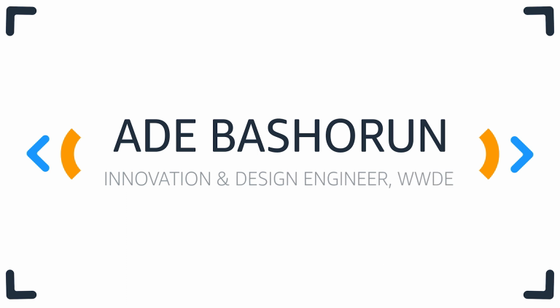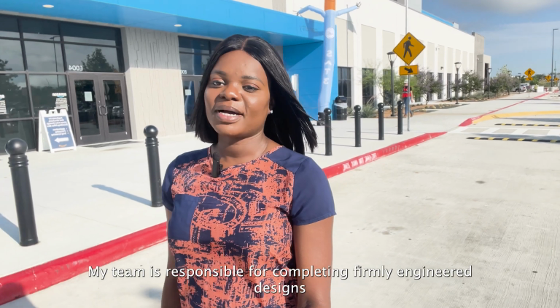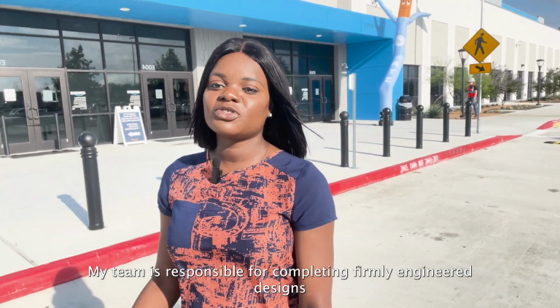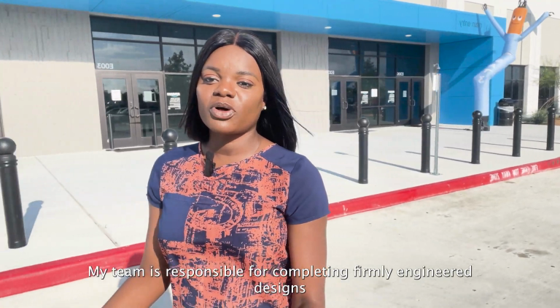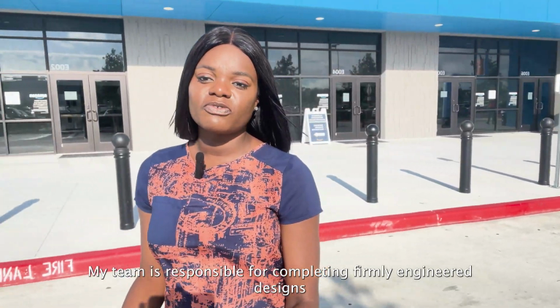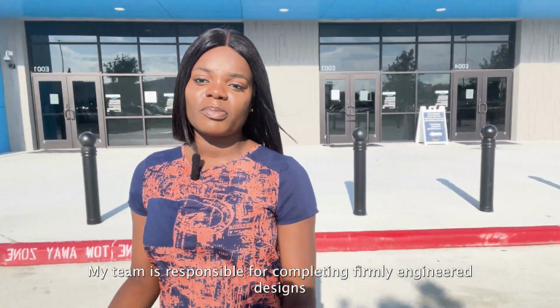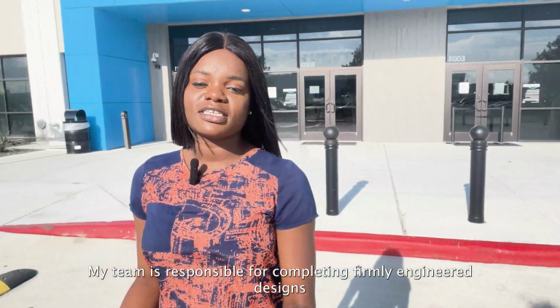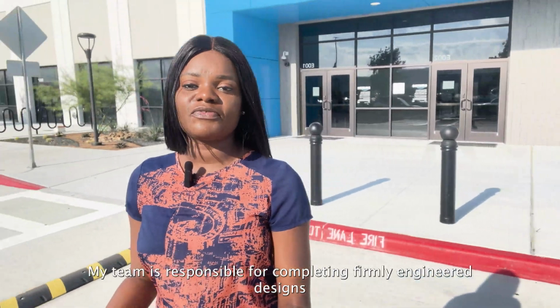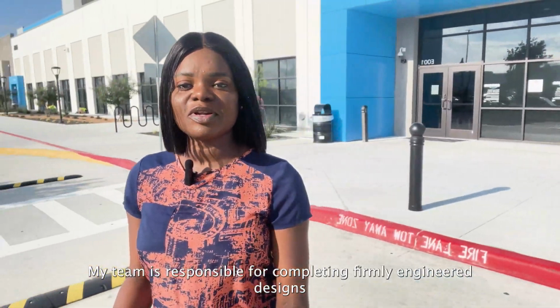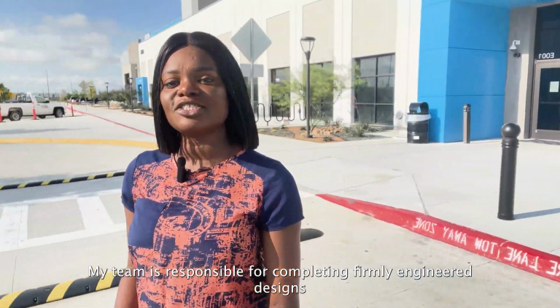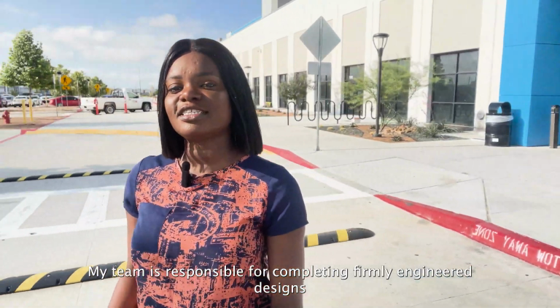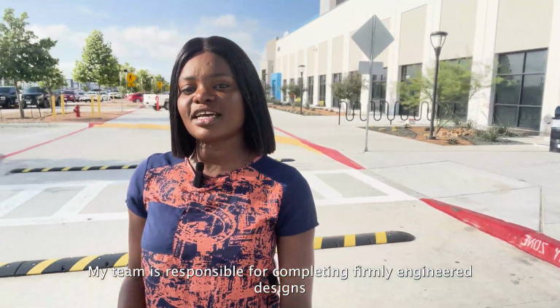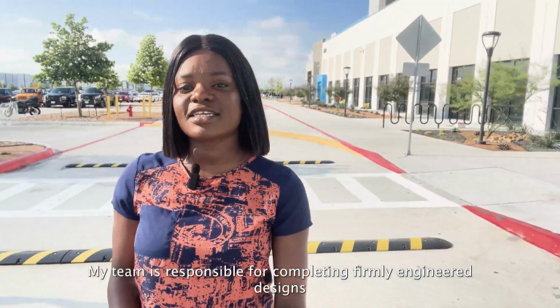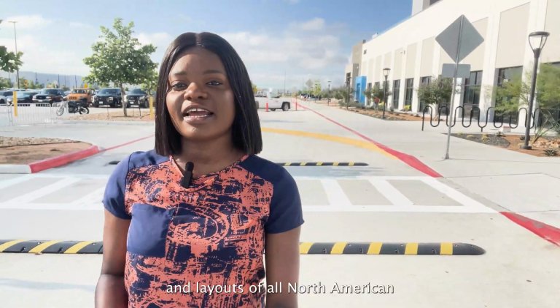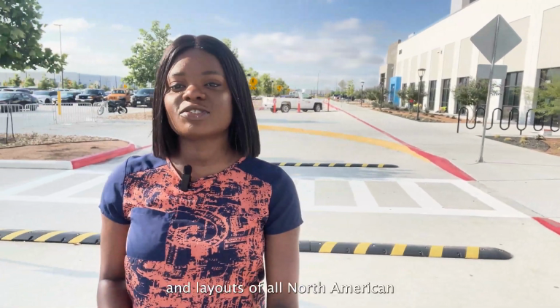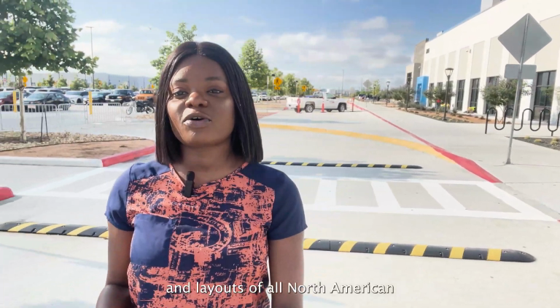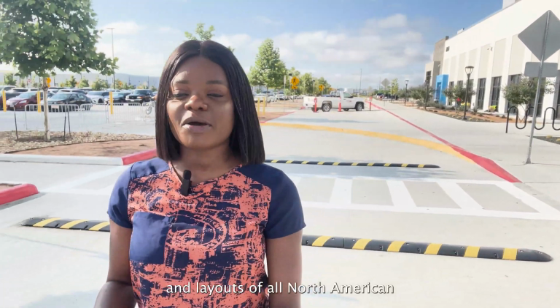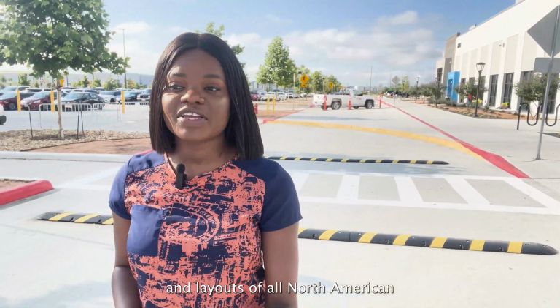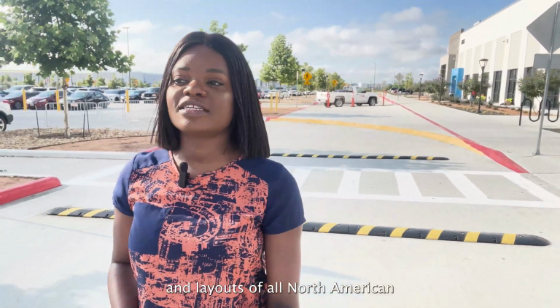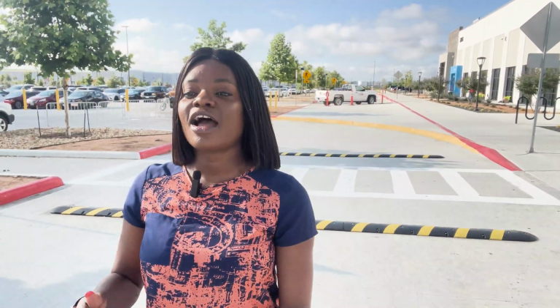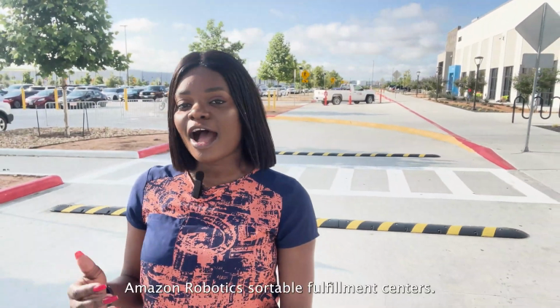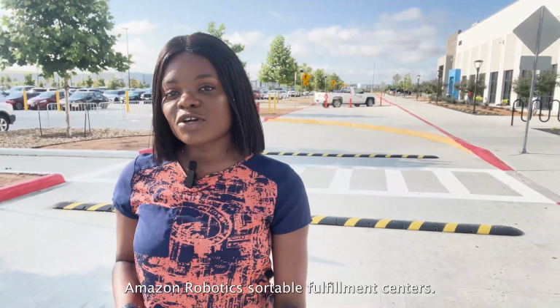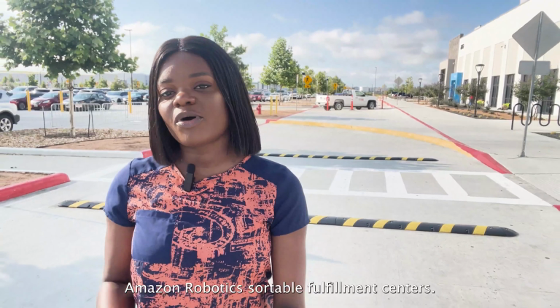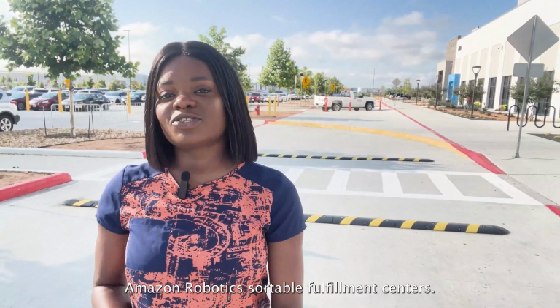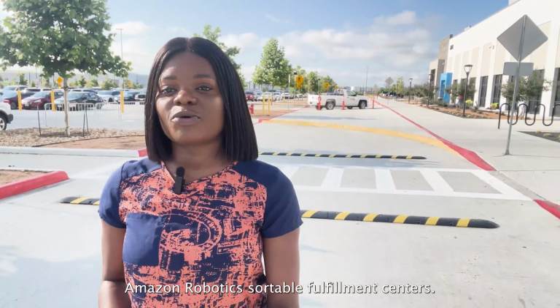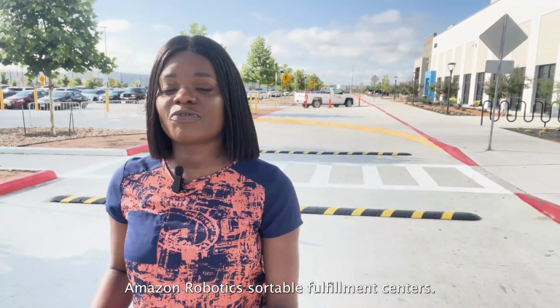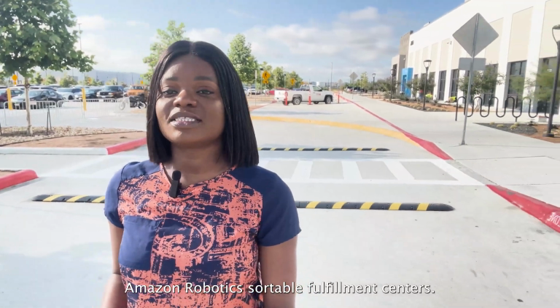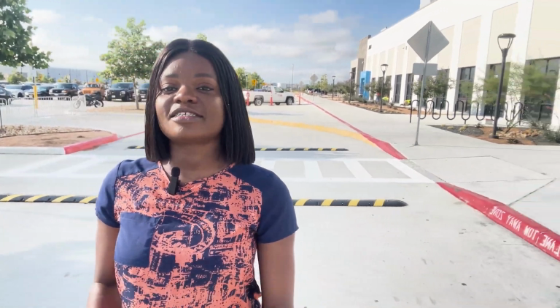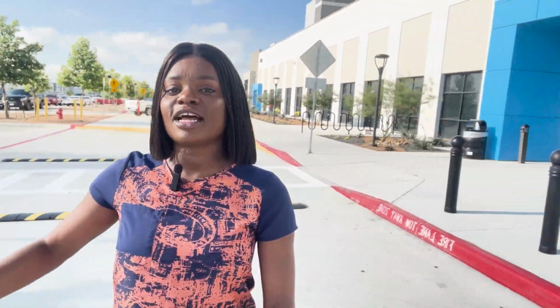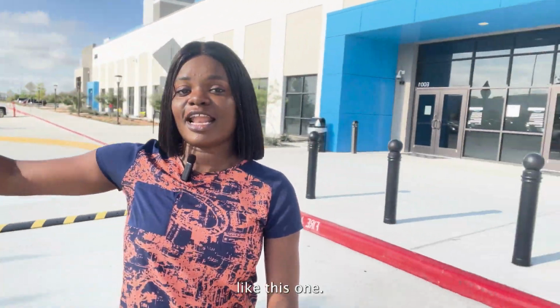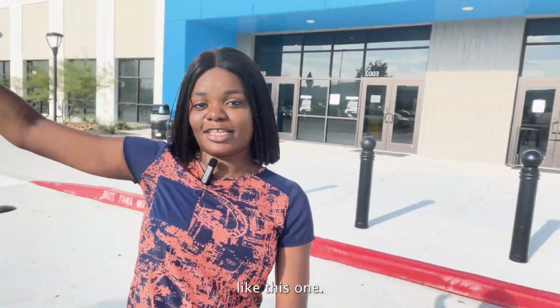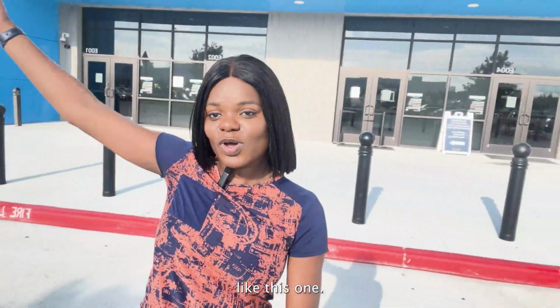My team is responsible for completing firmly engineered designs and layouts of all North American Amazon robotics suitable procurement centers like this one.